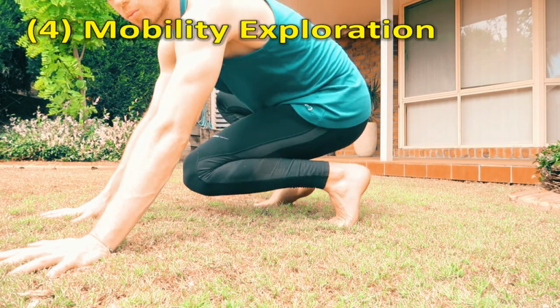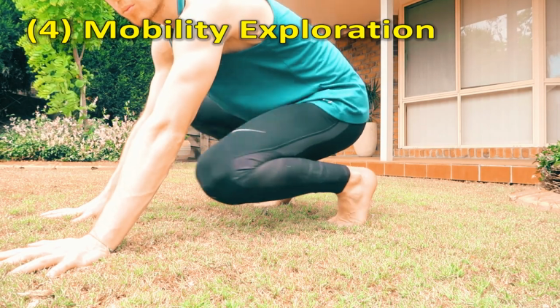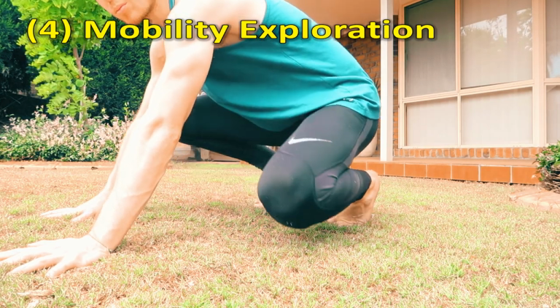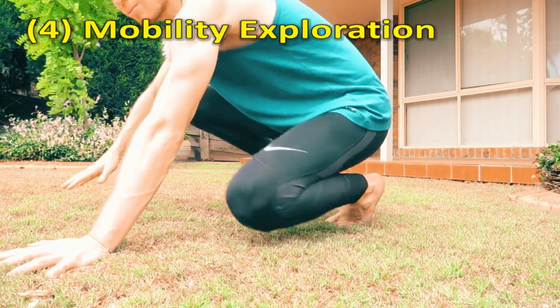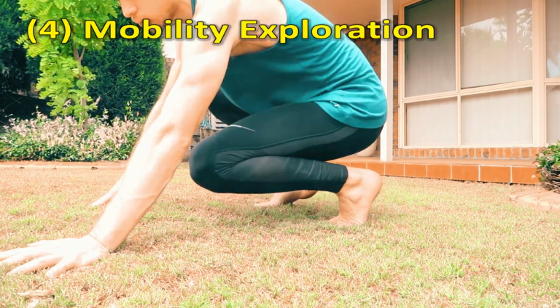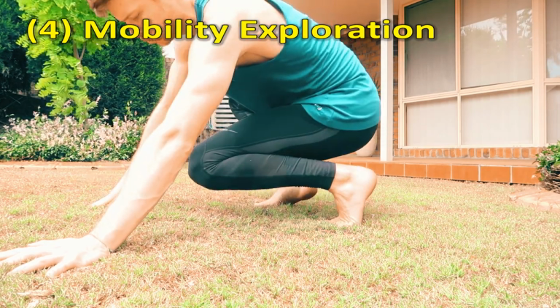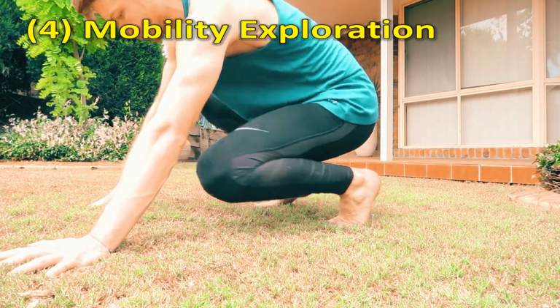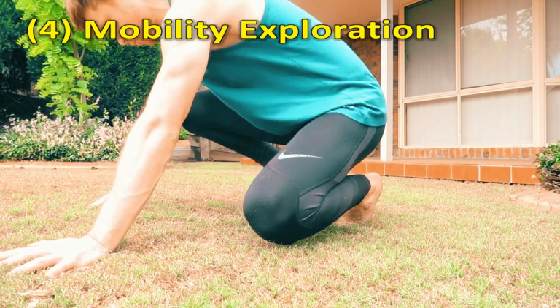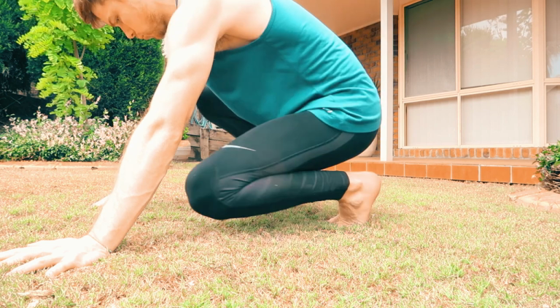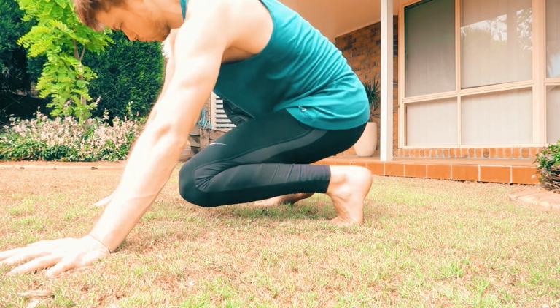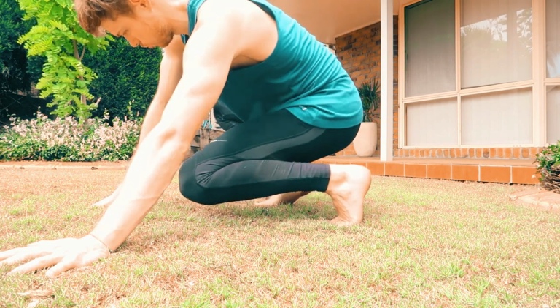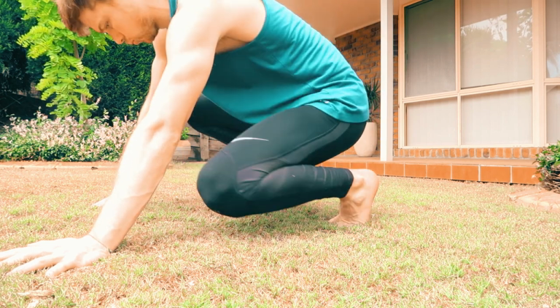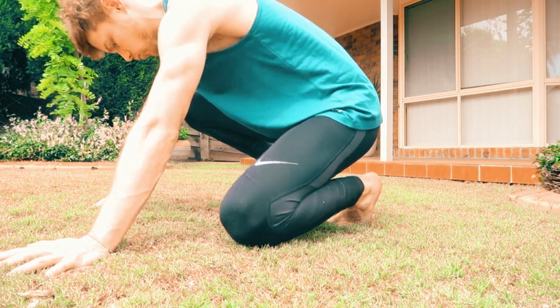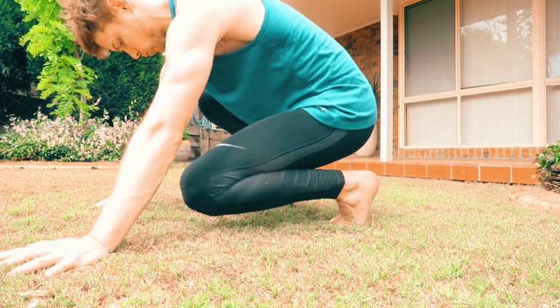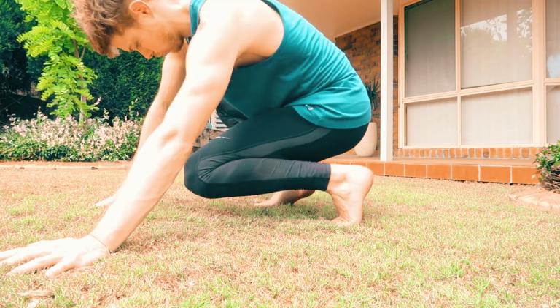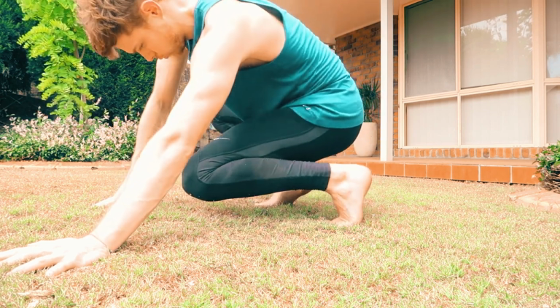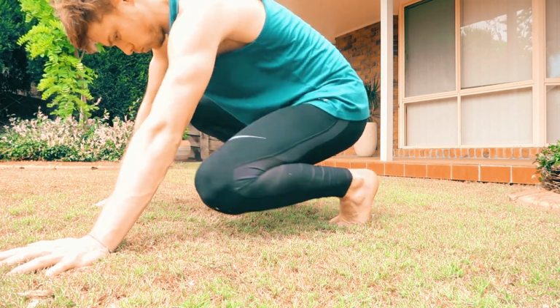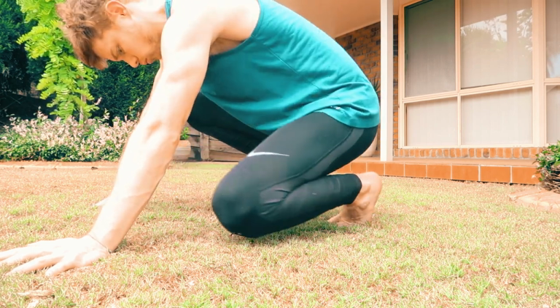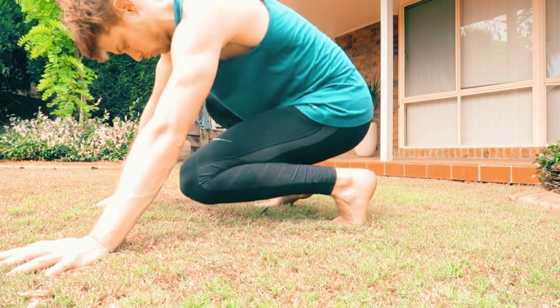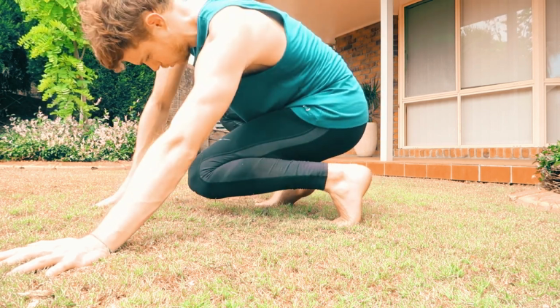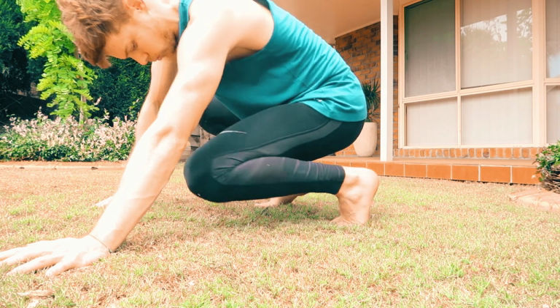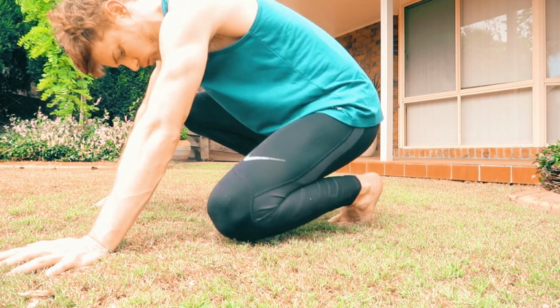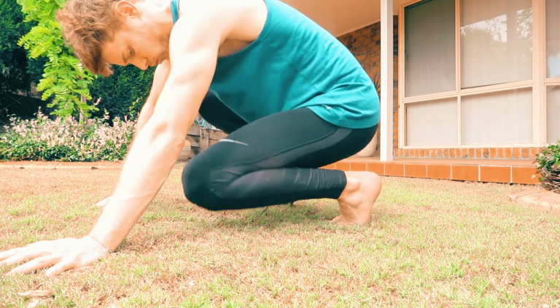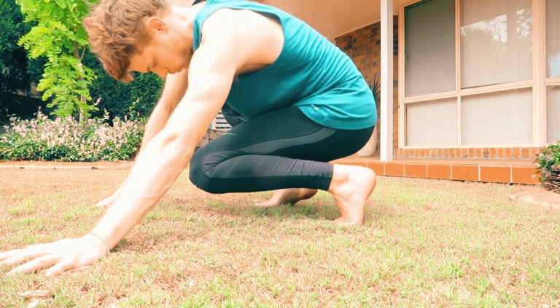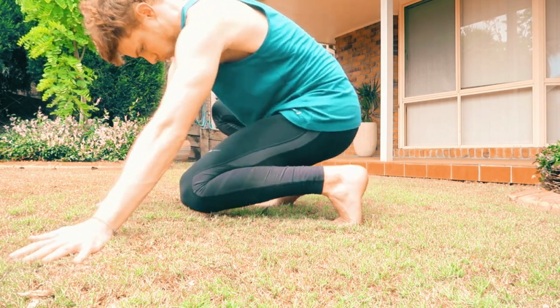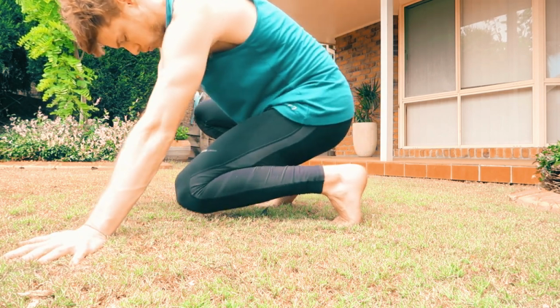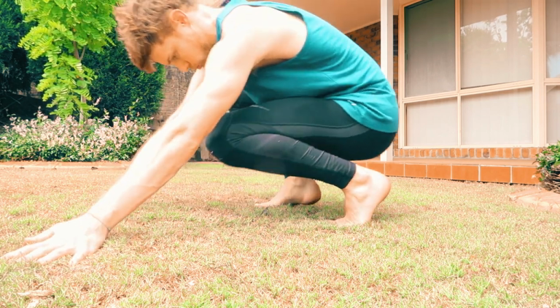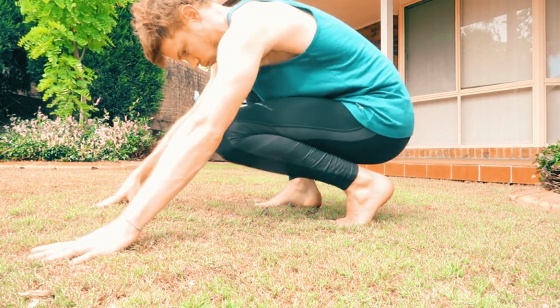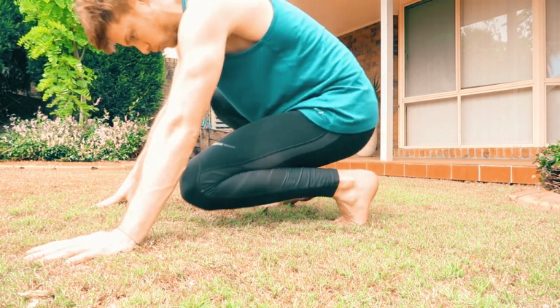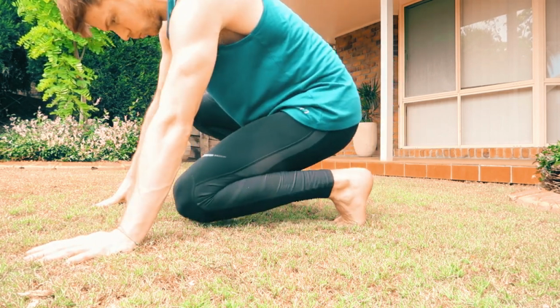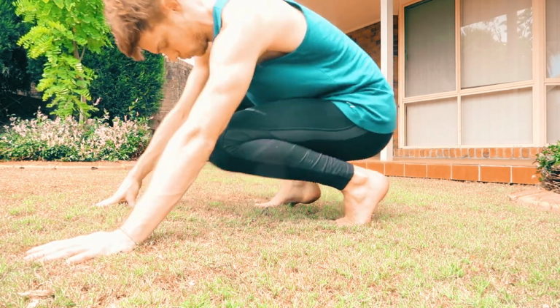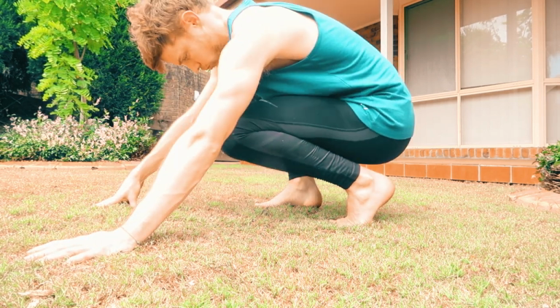Similar version — you're still up on your toes with your feet in front, but instead of rocking forward, you're just exploring. You're going side to side, forward a bit, circles or something like that. Anything you feel like doing, just to get a feel for what's going on there.